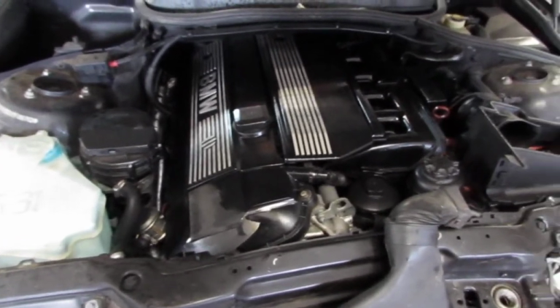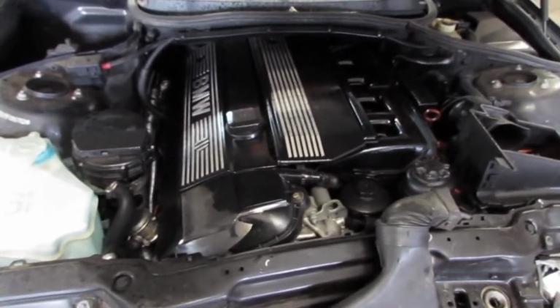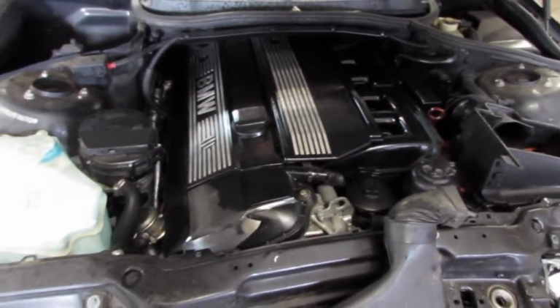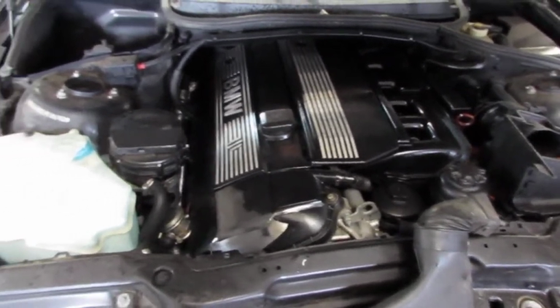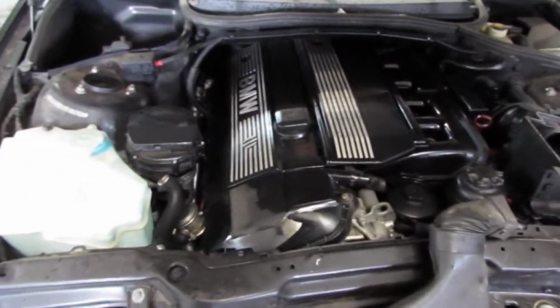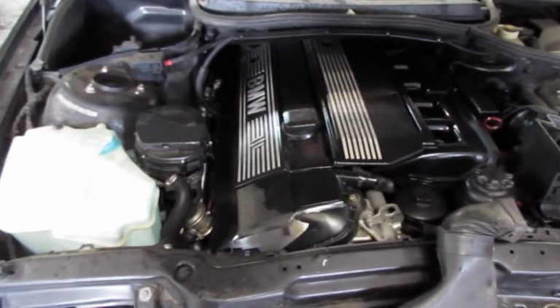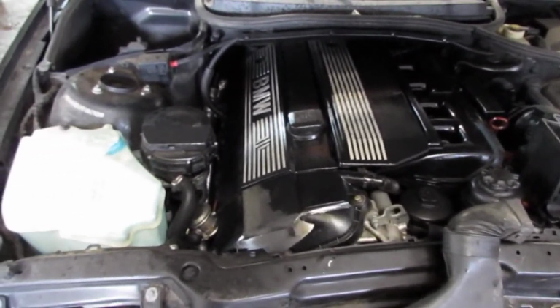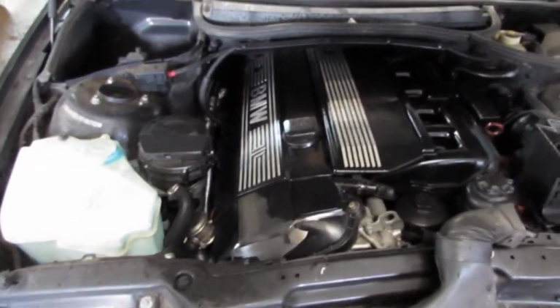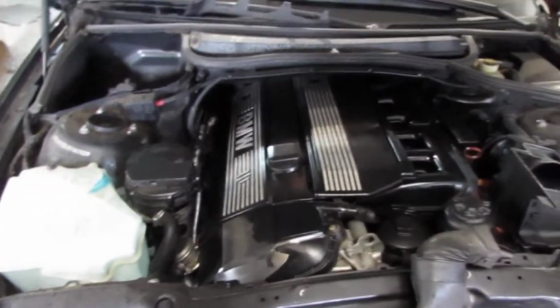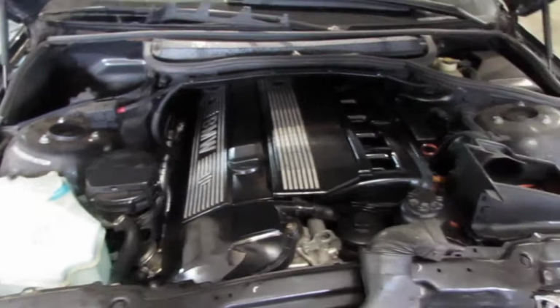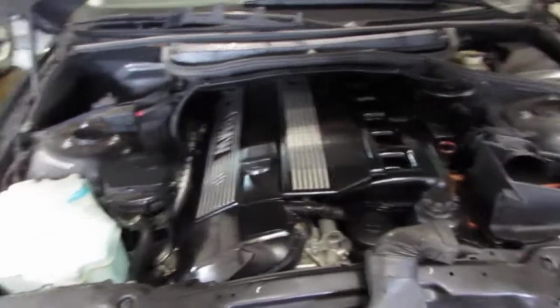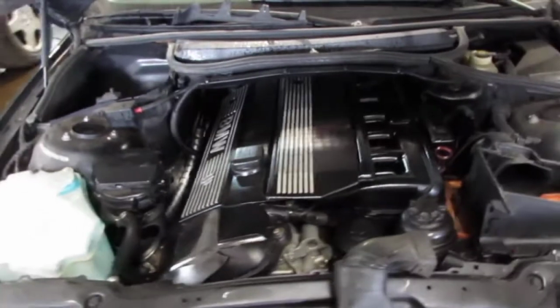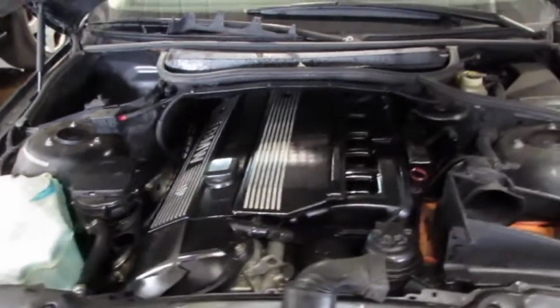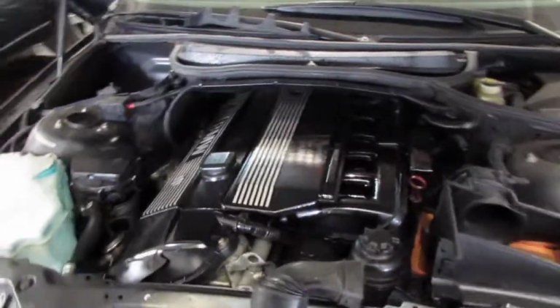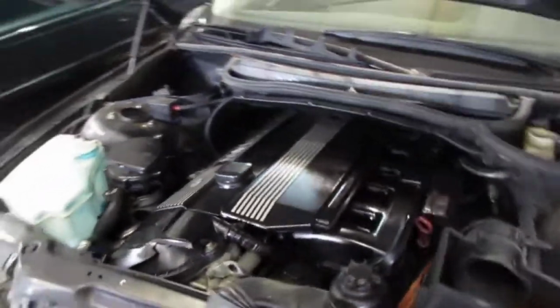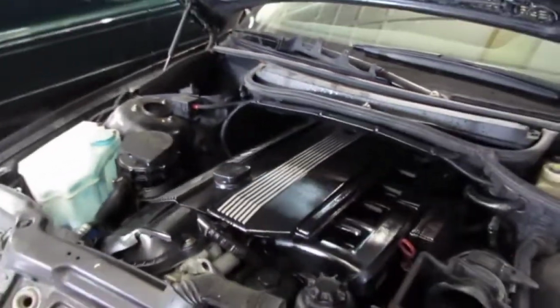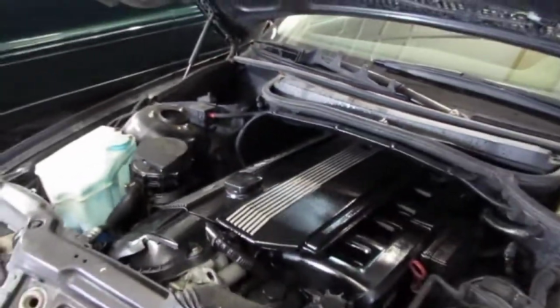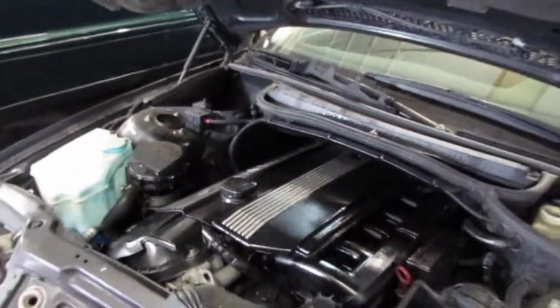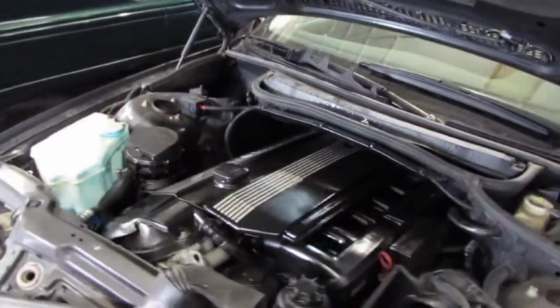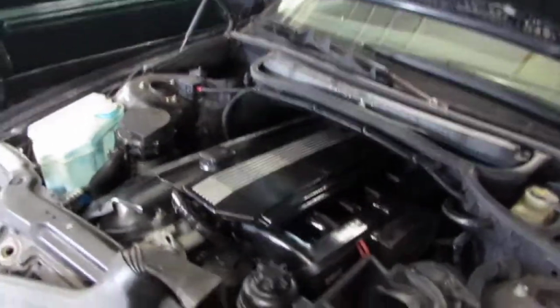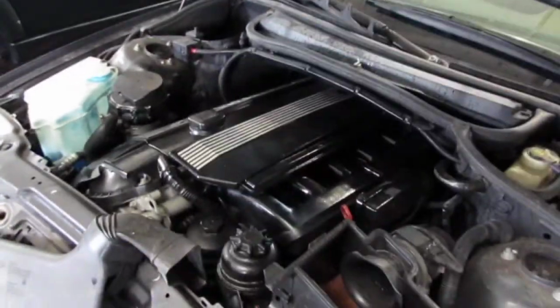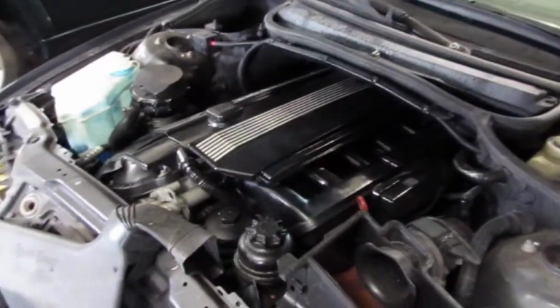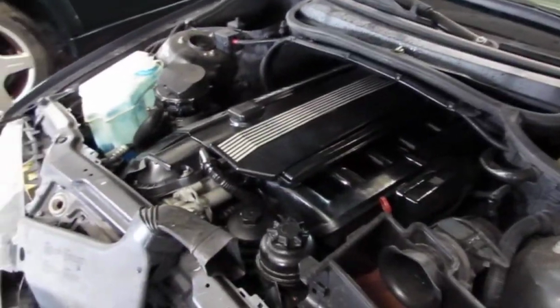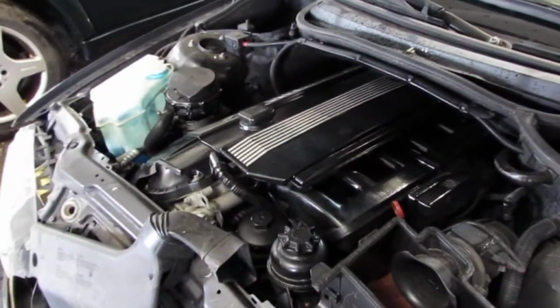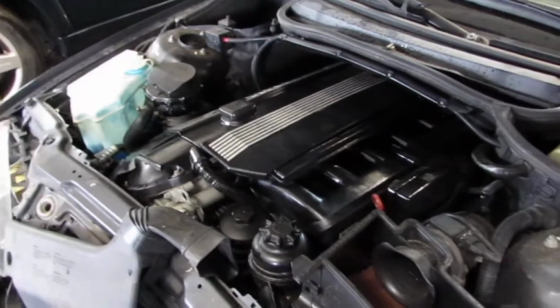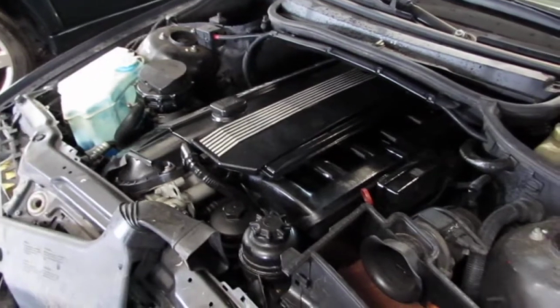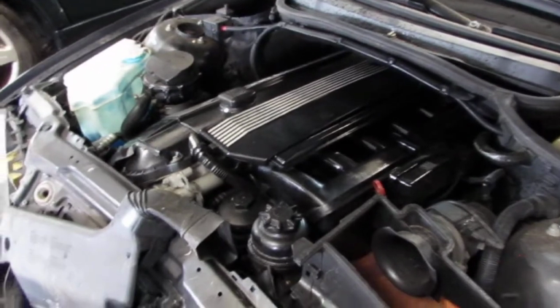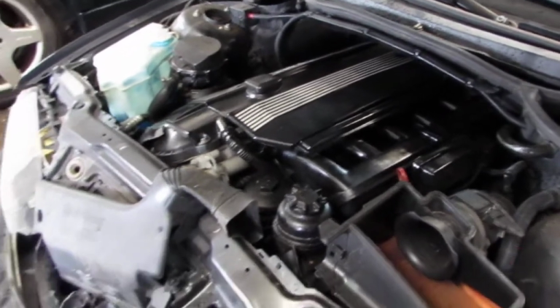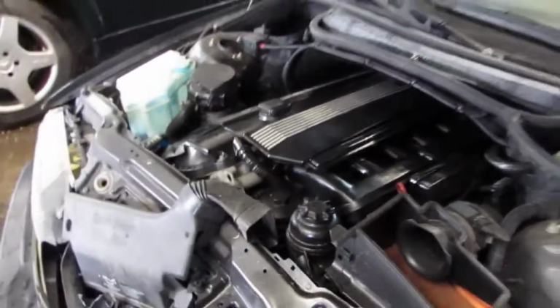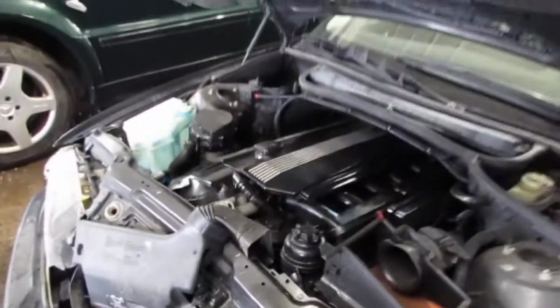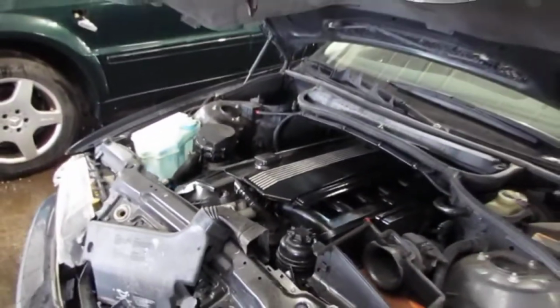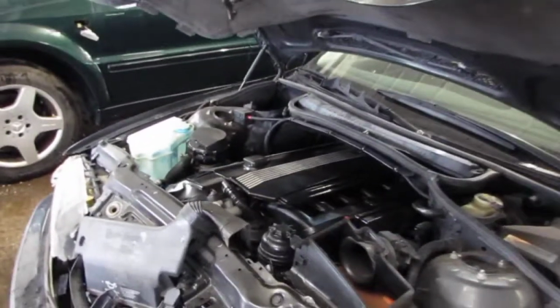This vehicle has an excellent running 2.5 liter California emissions engine. The vehicle is also equipped with an automatic transmission, cruise control, anti-lock brakes, and is also rear wheel drive.